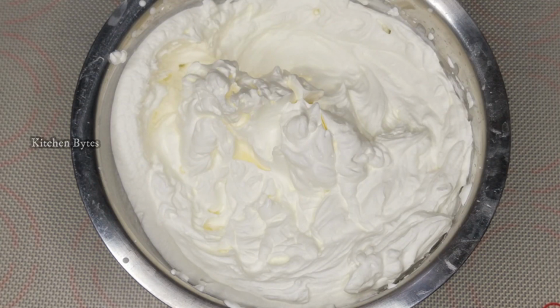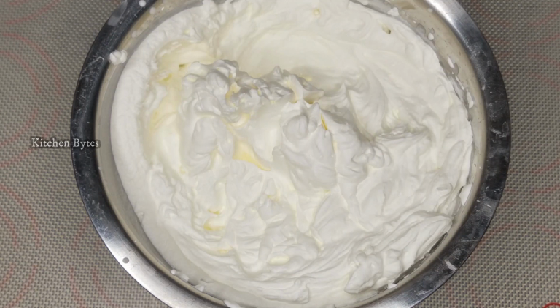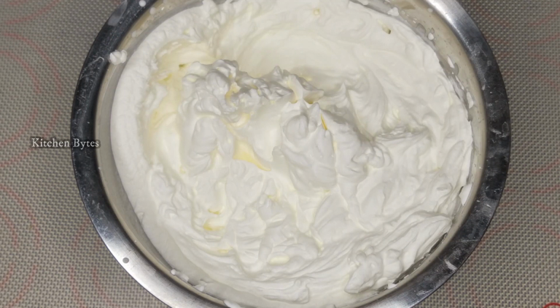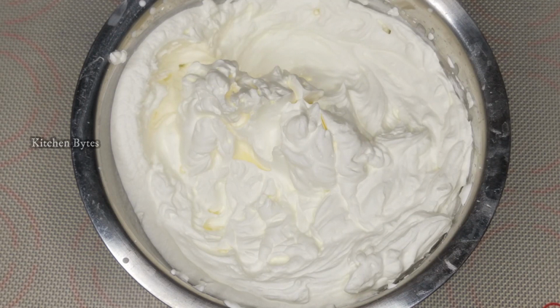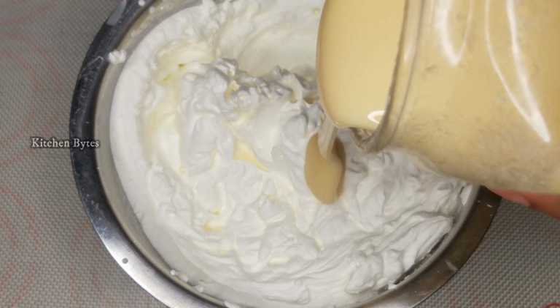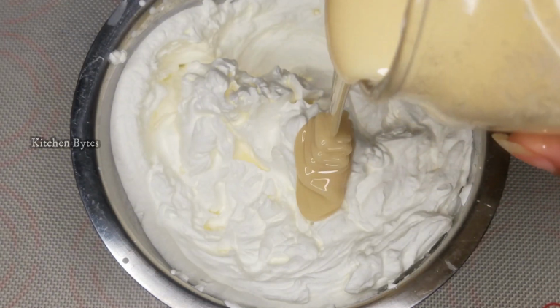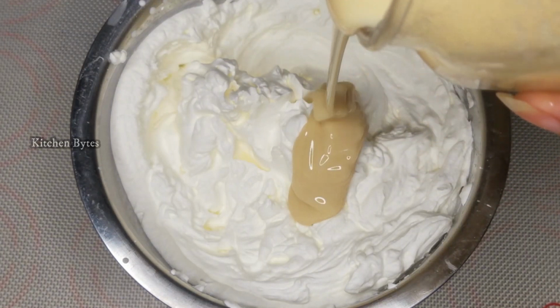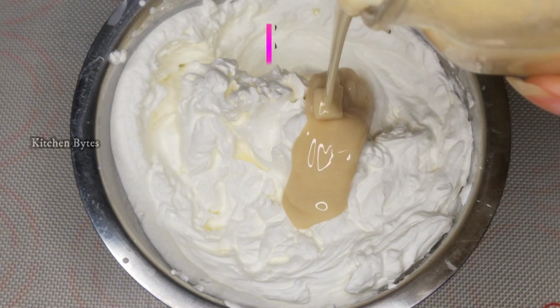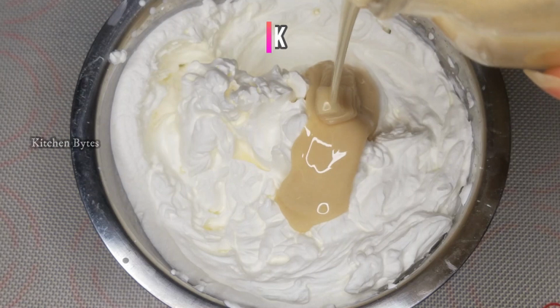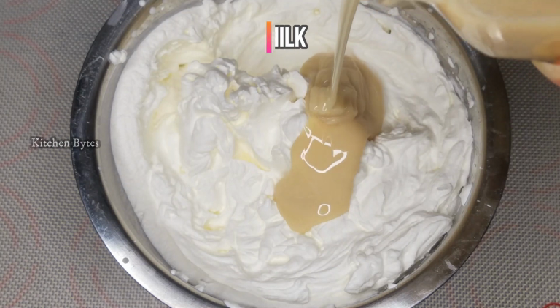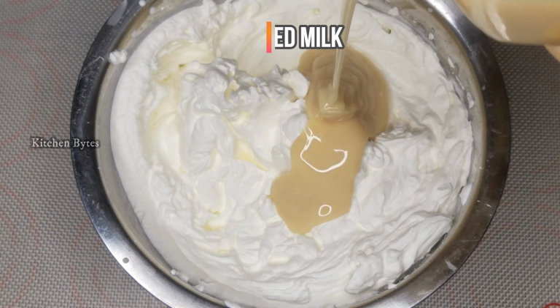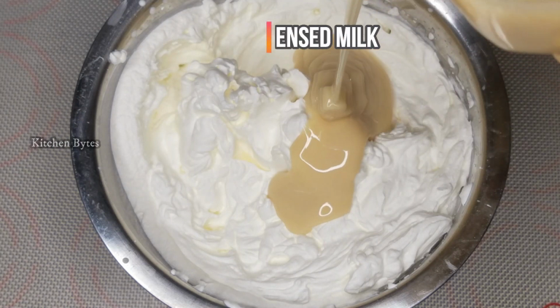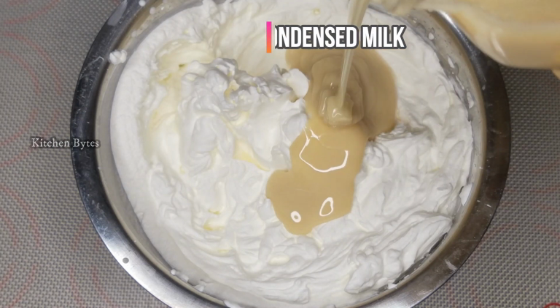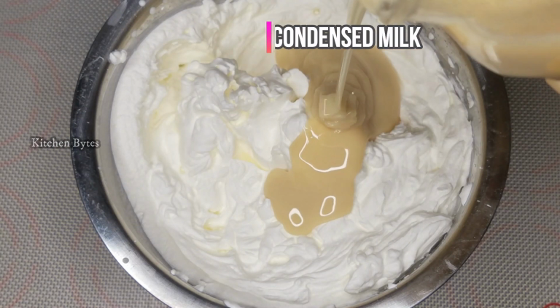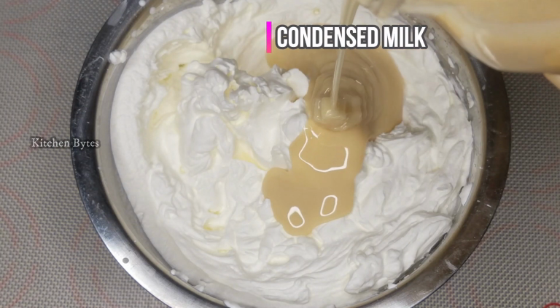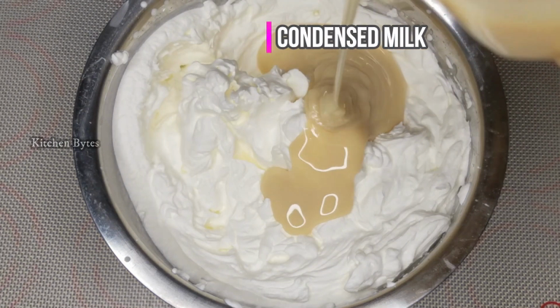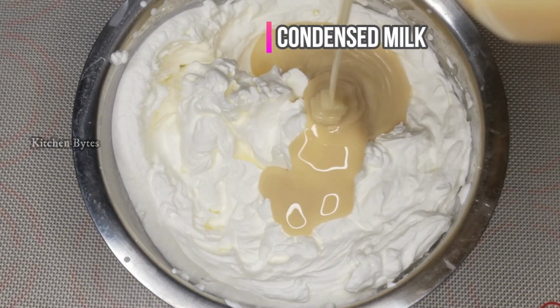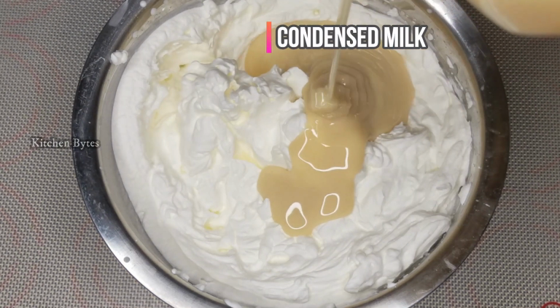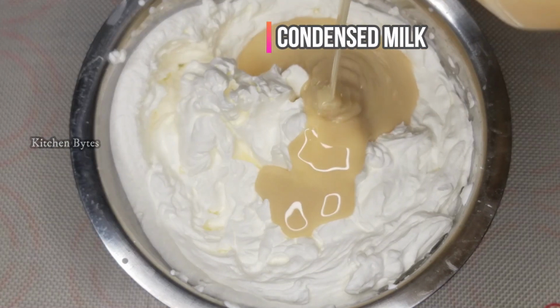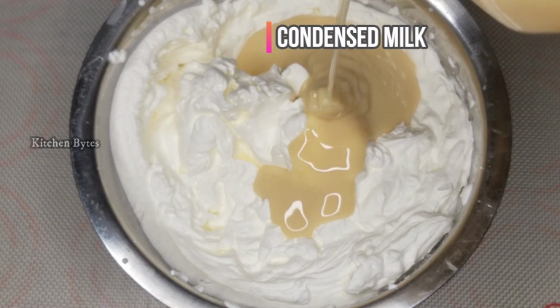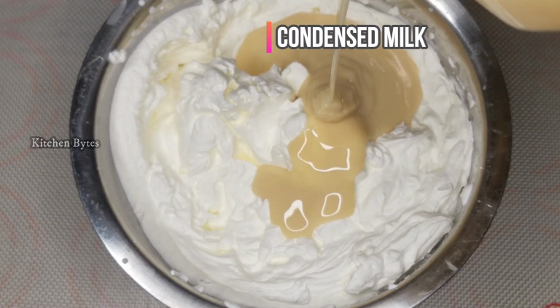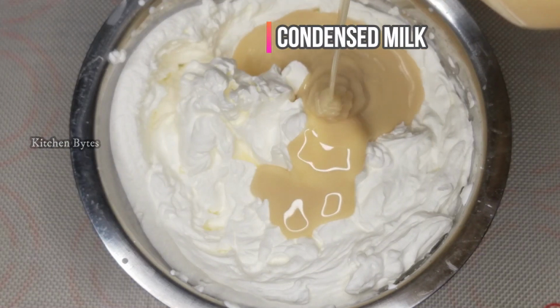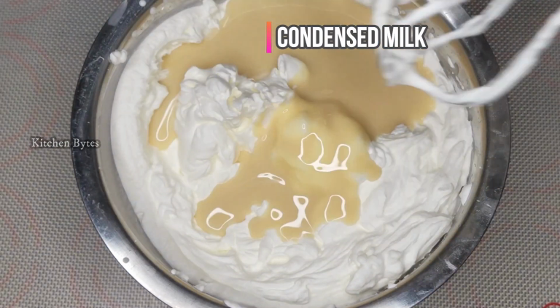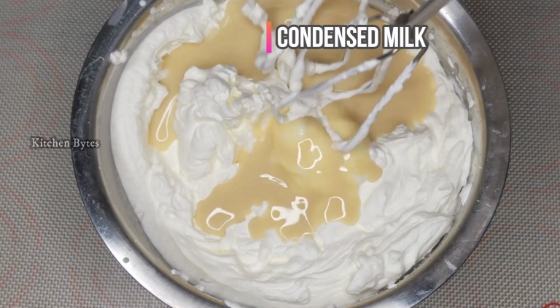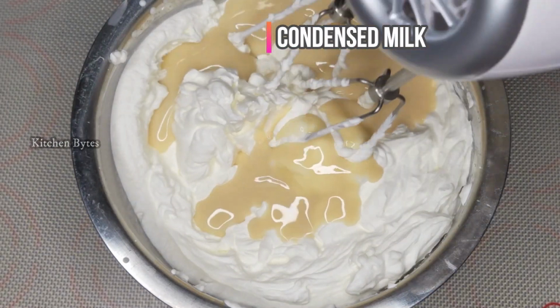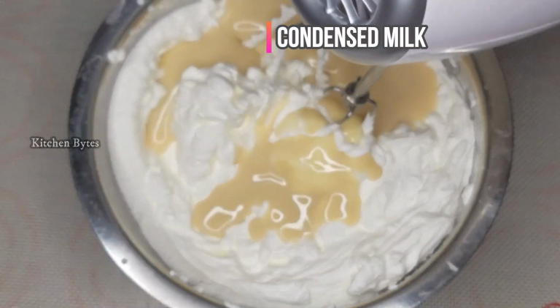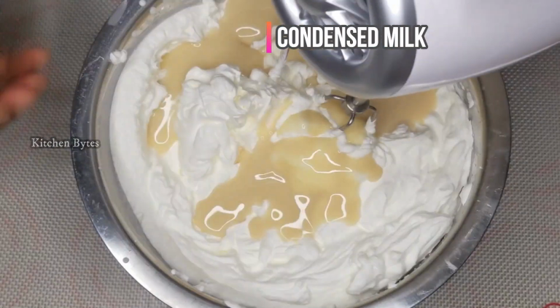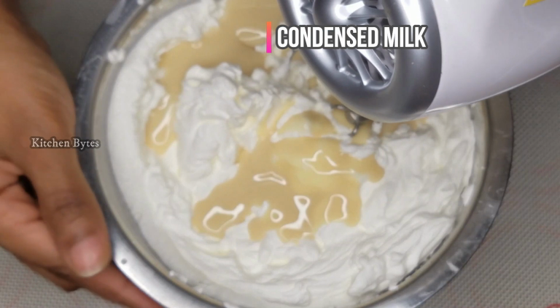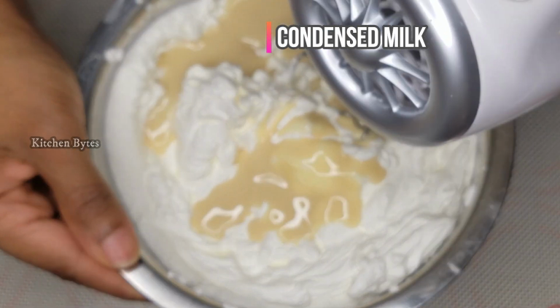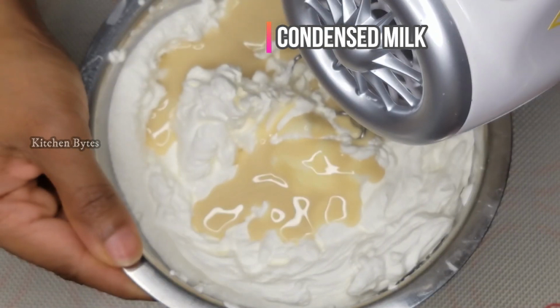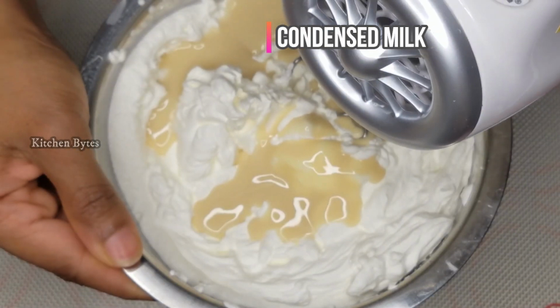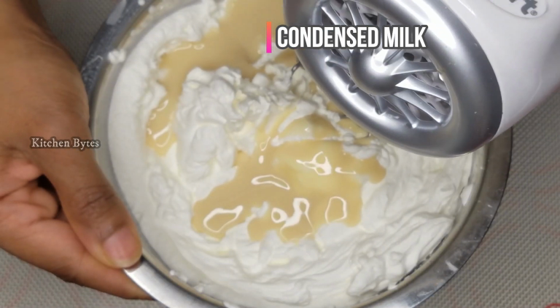For whipping cream sweetness, you can use condensed milk or sugar — there is a light taste difference between them. It's our choice.